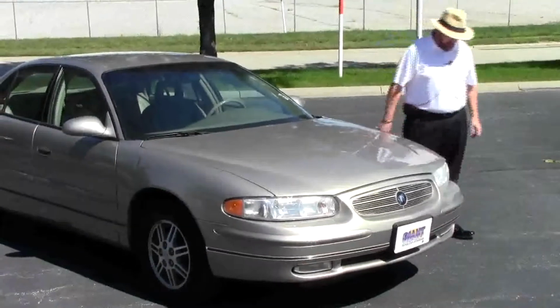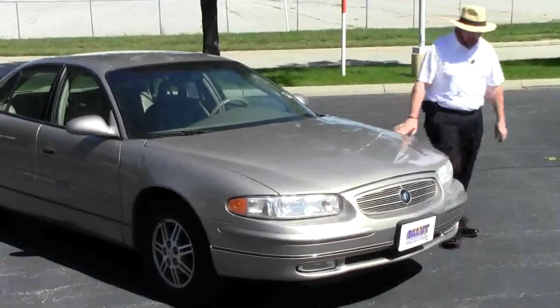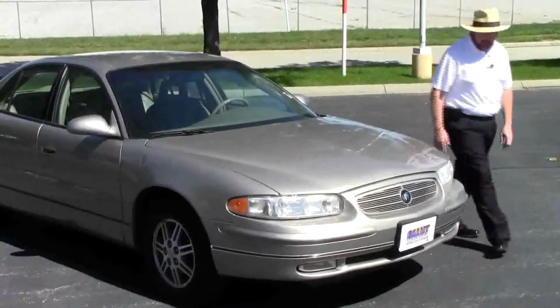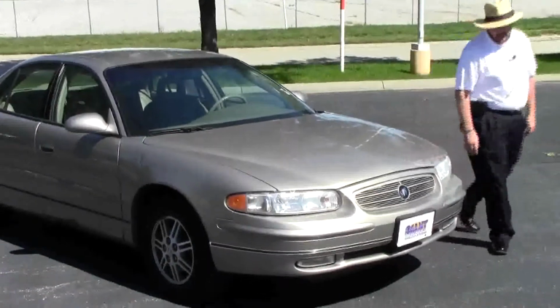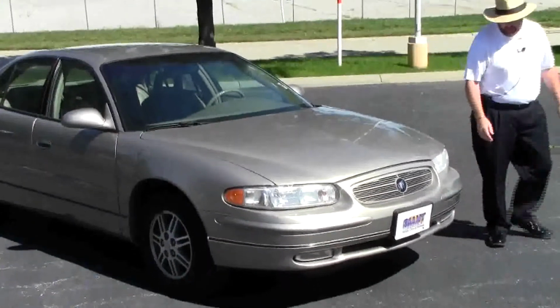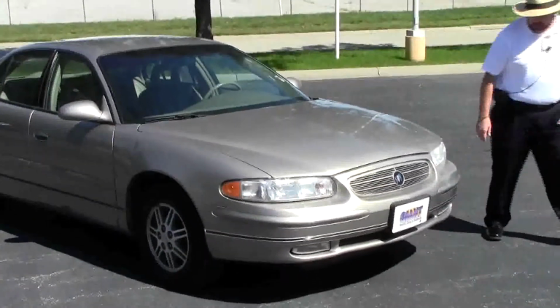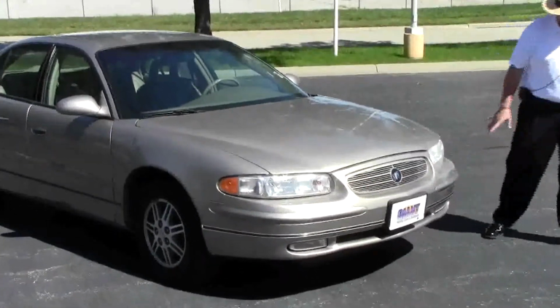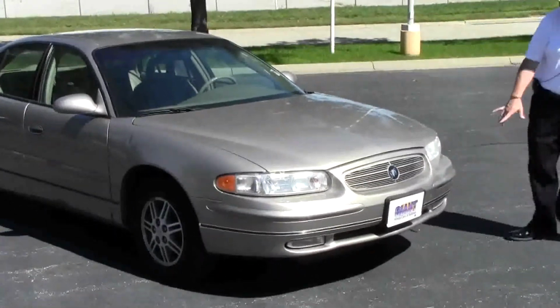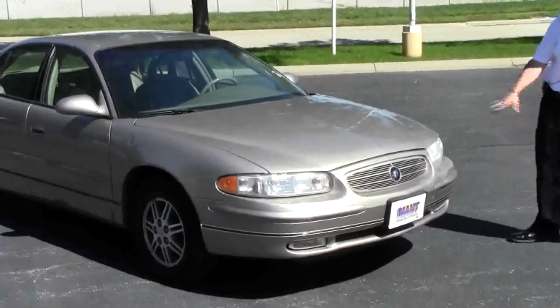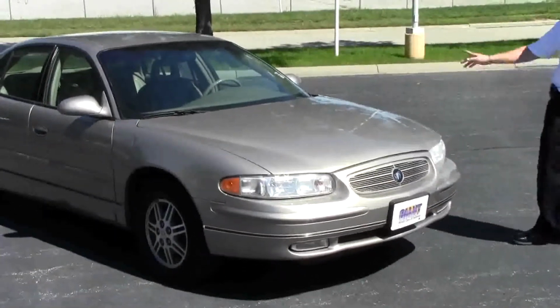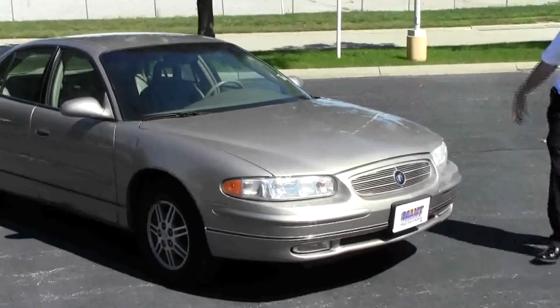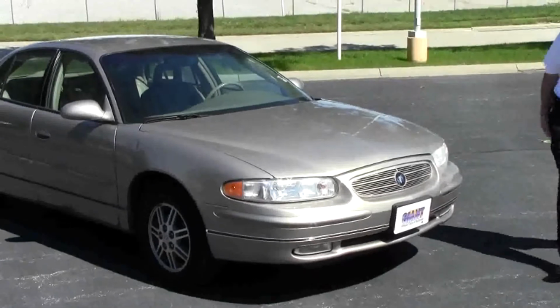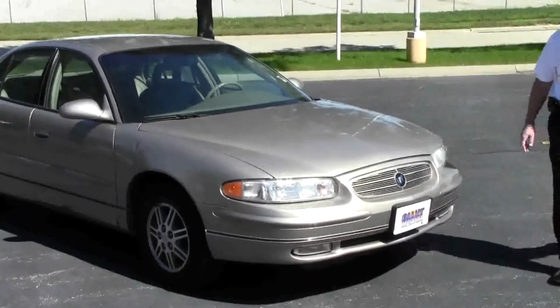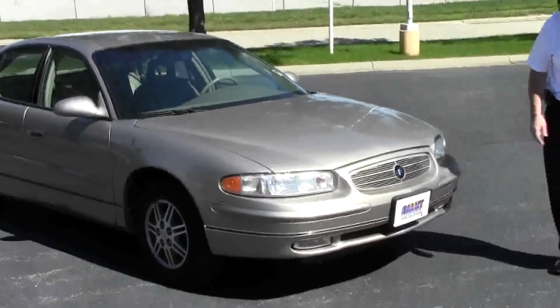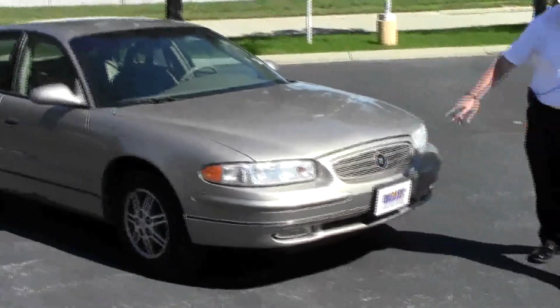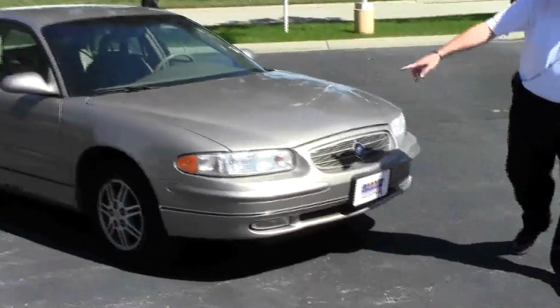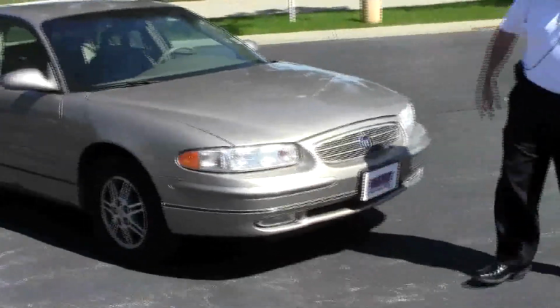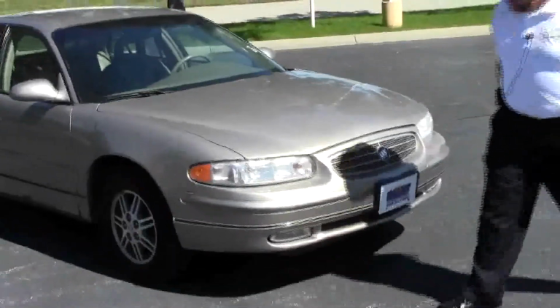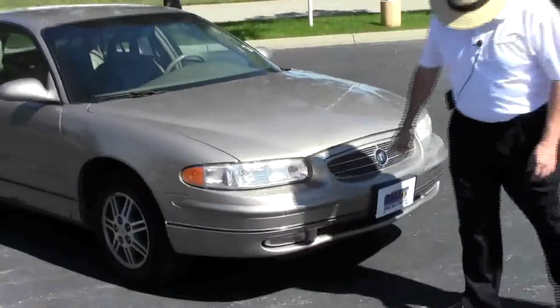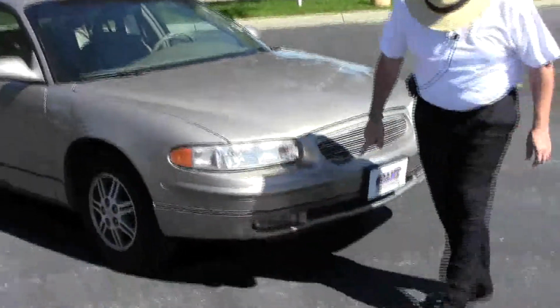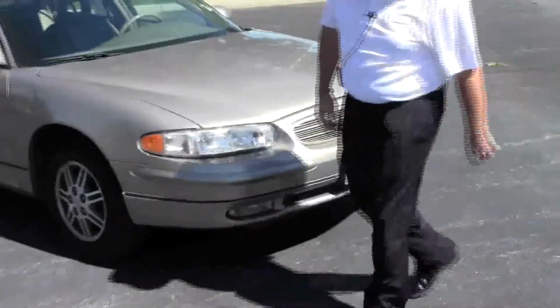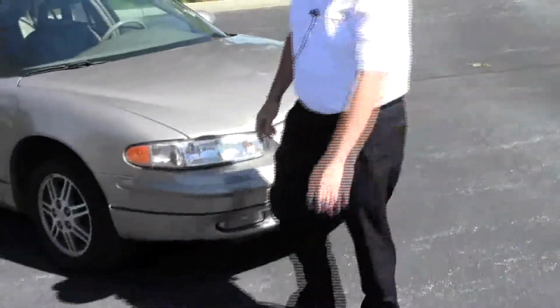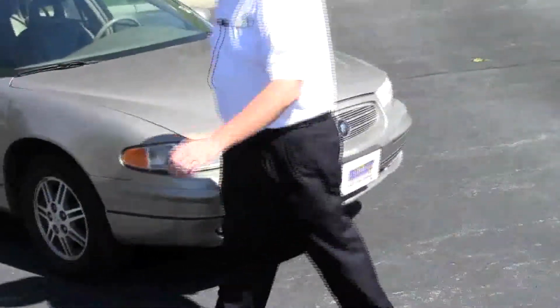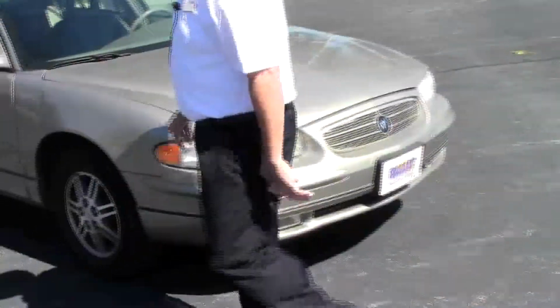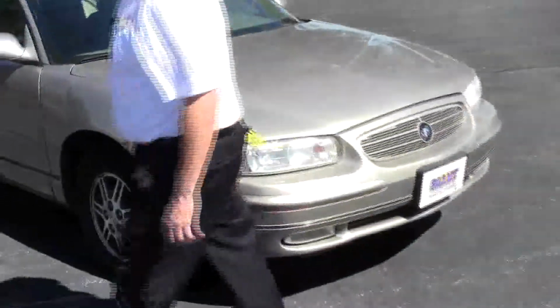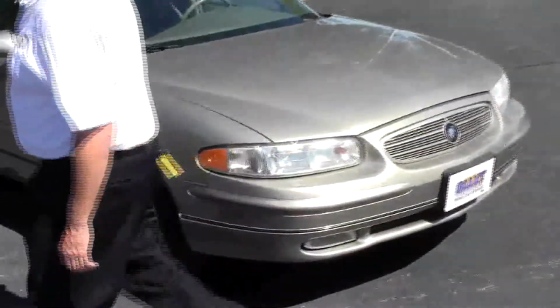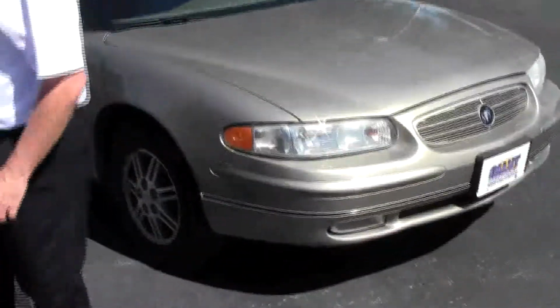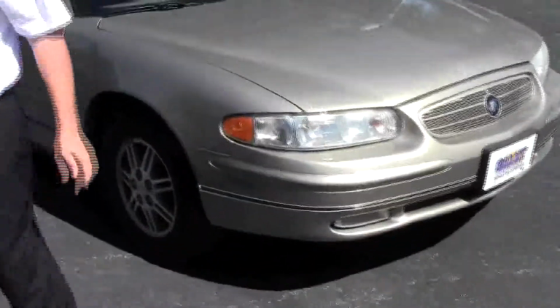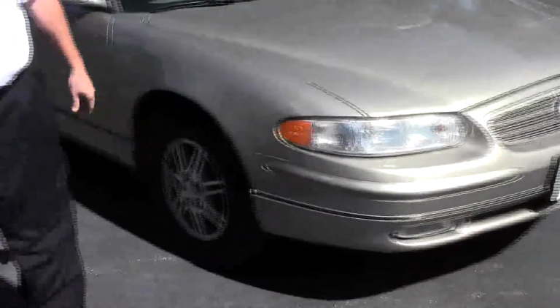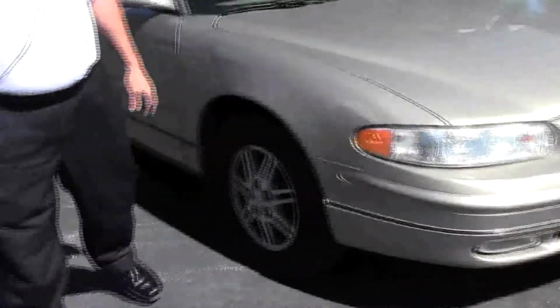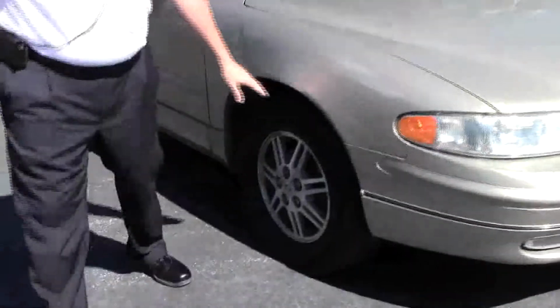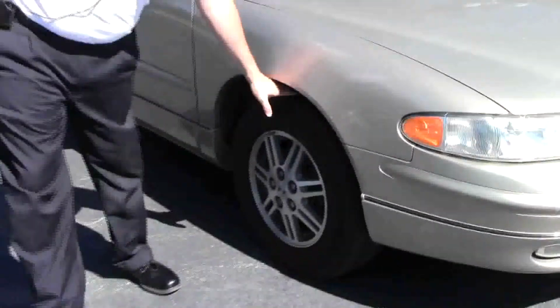Just came in on trade. It has the five mile an hour bumpers in front and back, wrap around headlights, fog lights, and 15 inch alloy wheels with lots of tread on the tires.